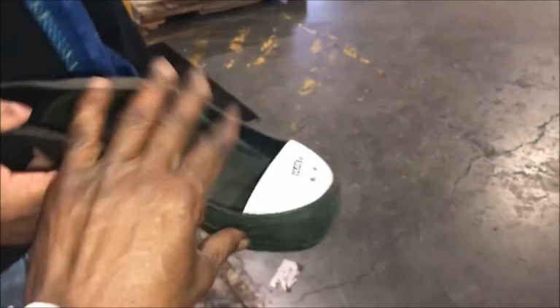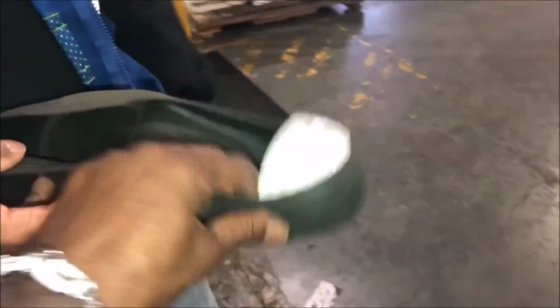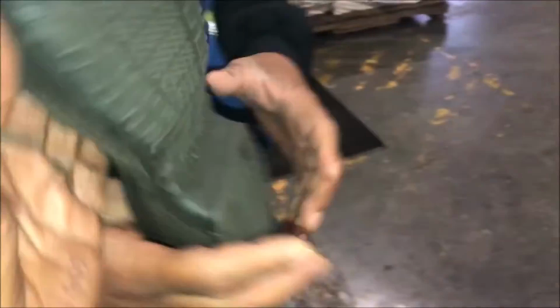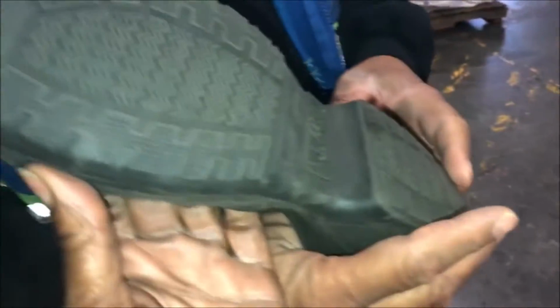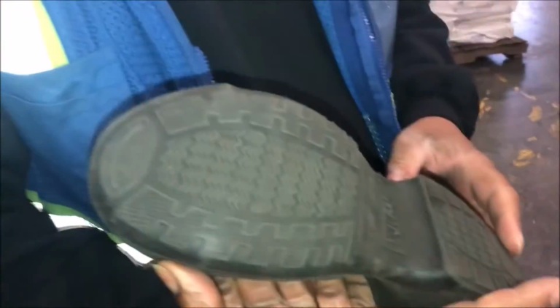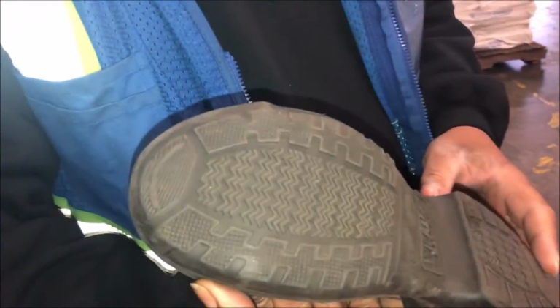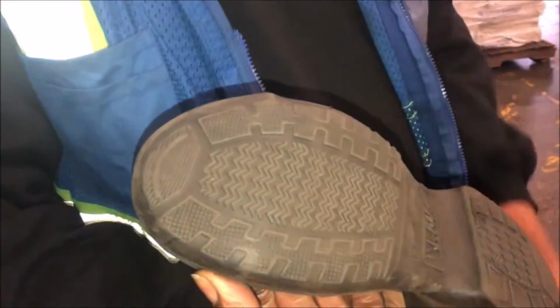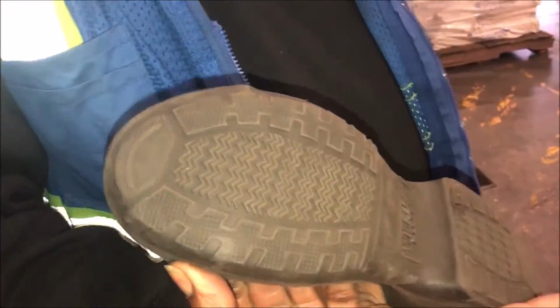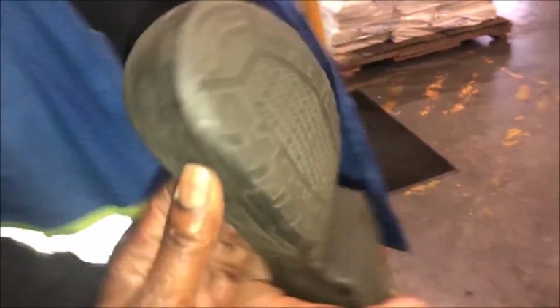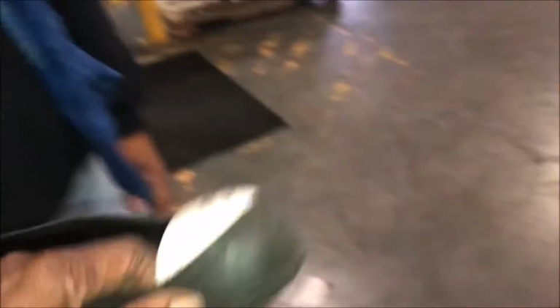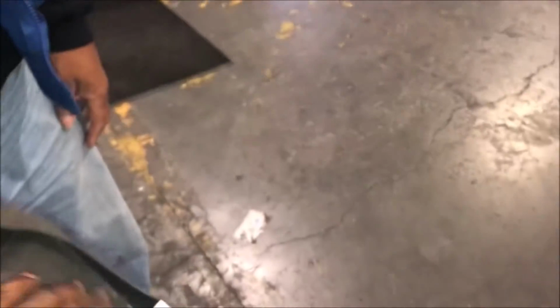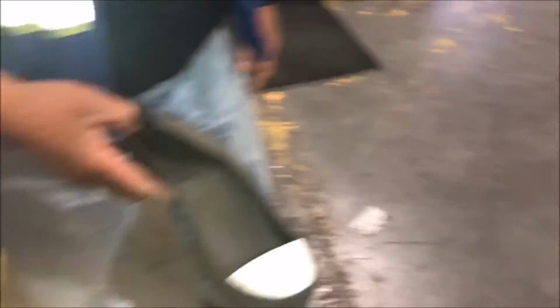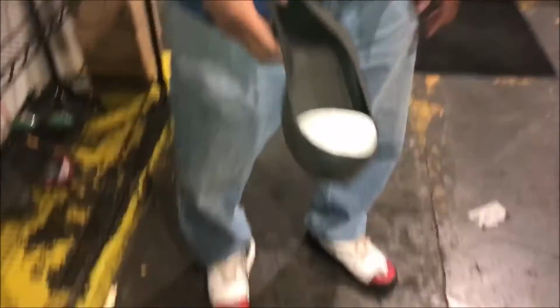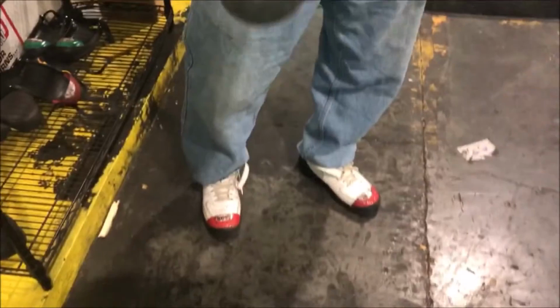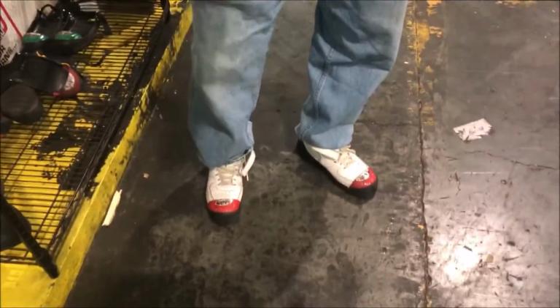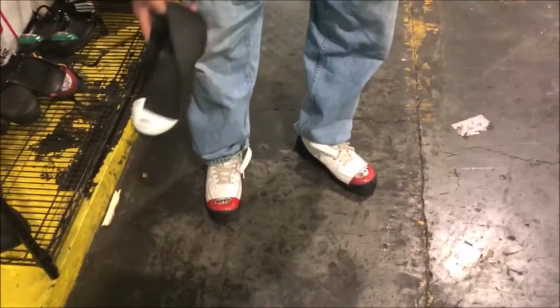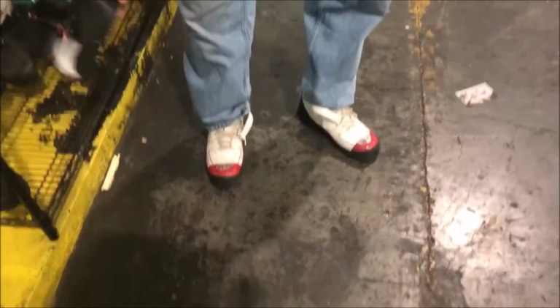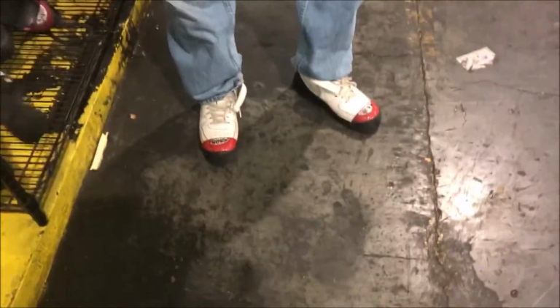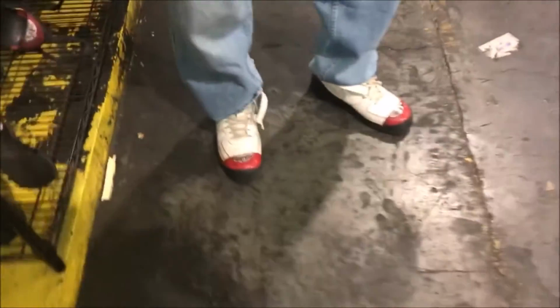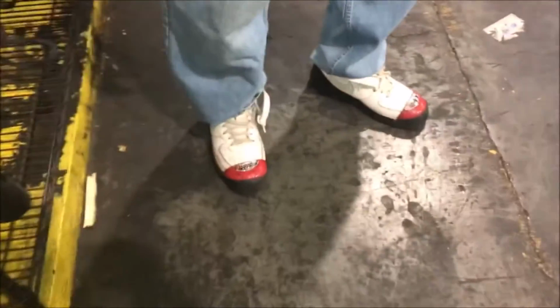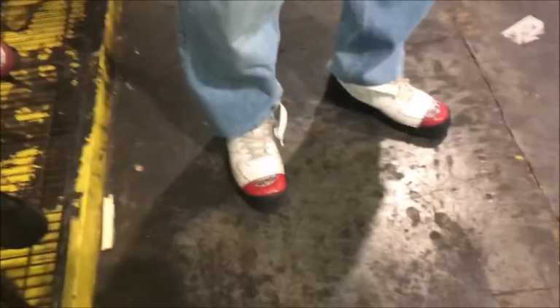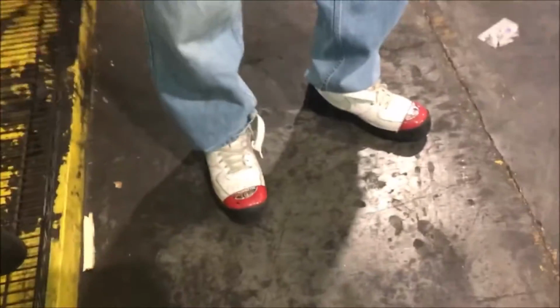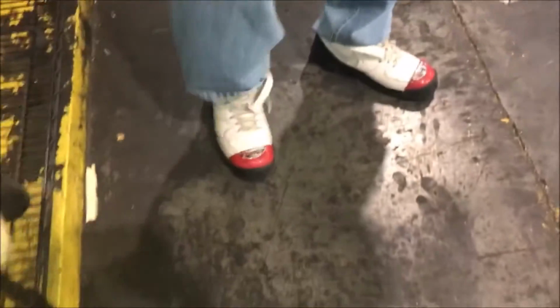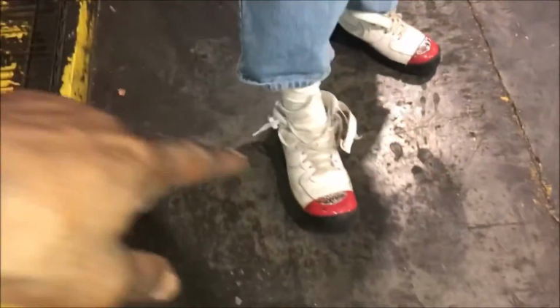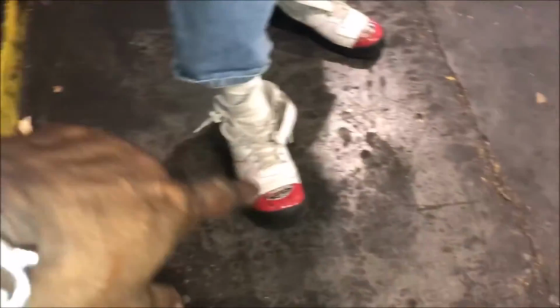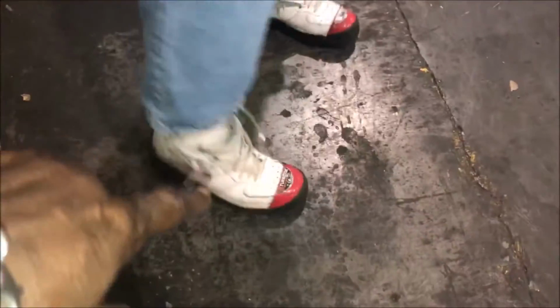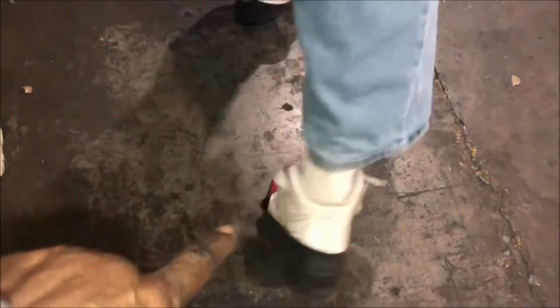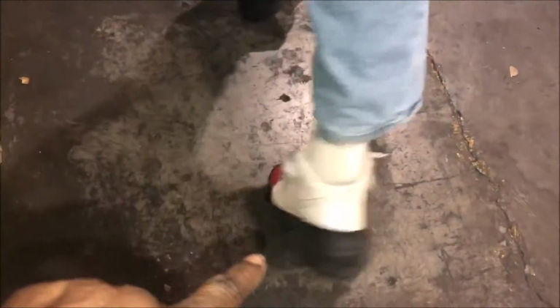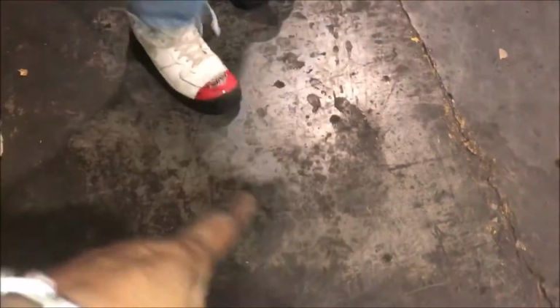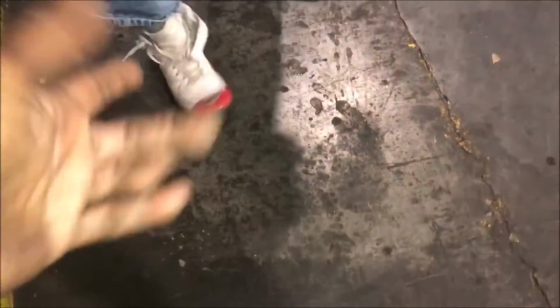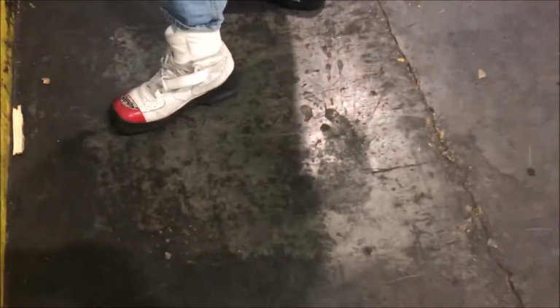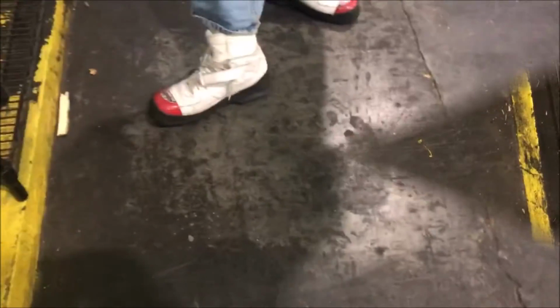Oh my god, these are so cool! And I guess they're skid-proof on the bottom. Thanks a lot, man — thanks for showing us that. It went right over his sneakers. You could wear those and nobody would ever know that they were on your sneakers.